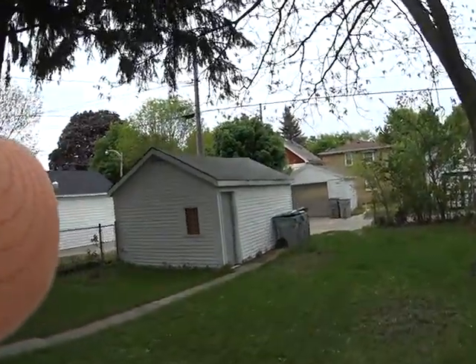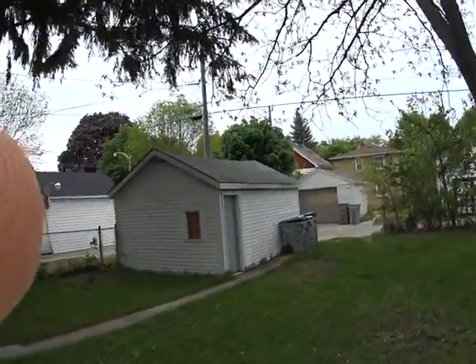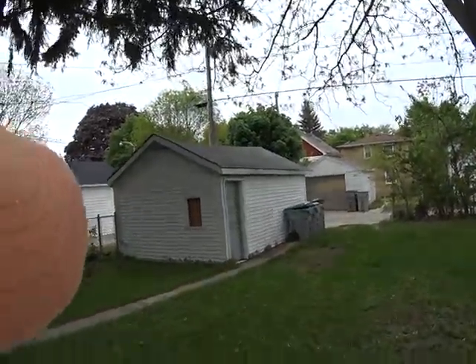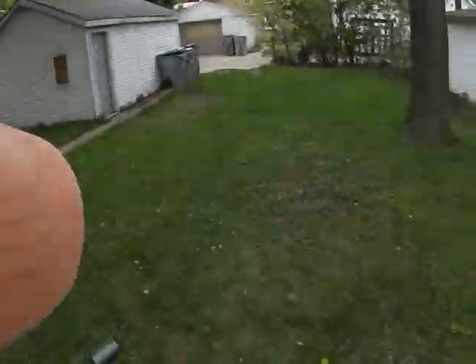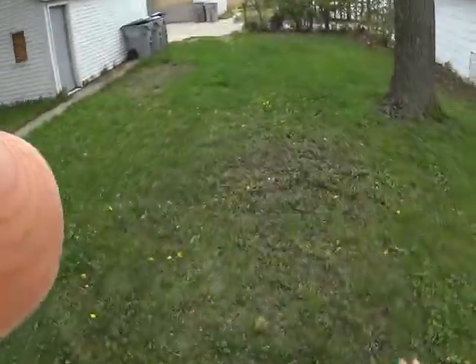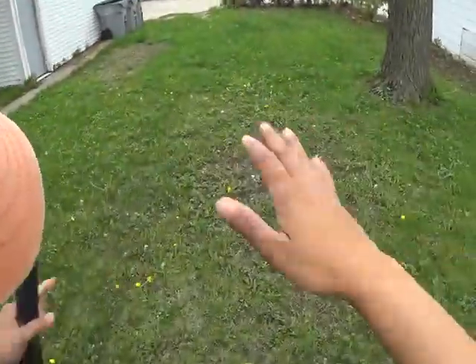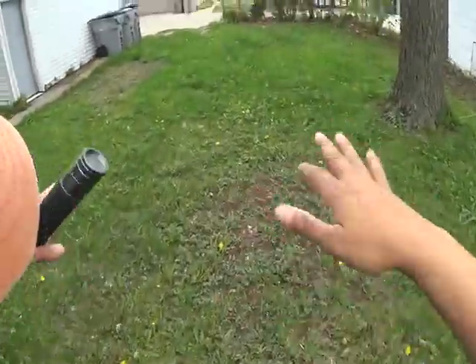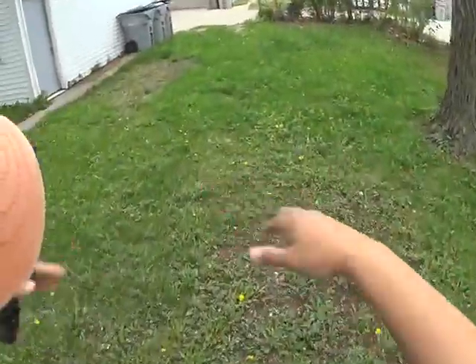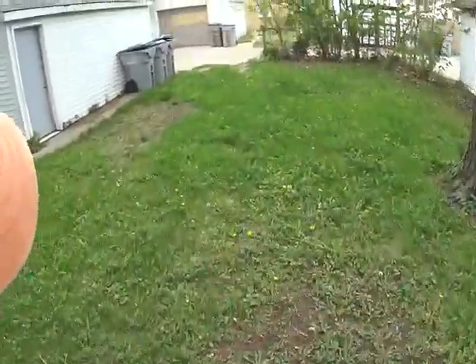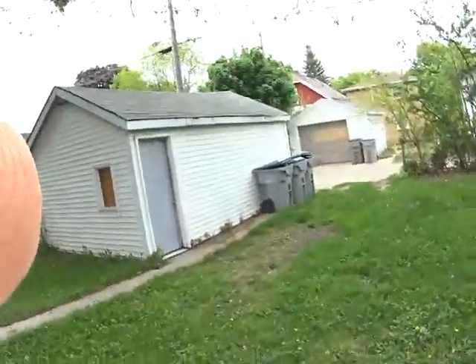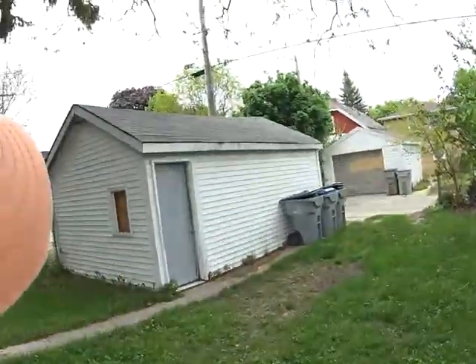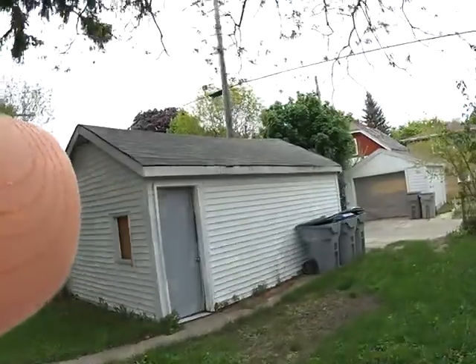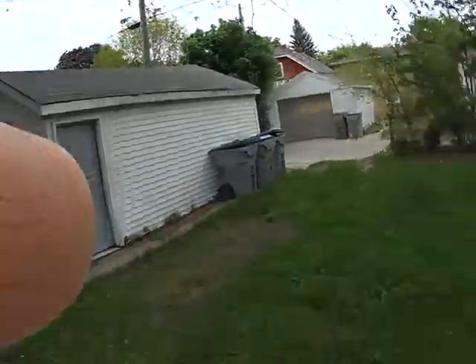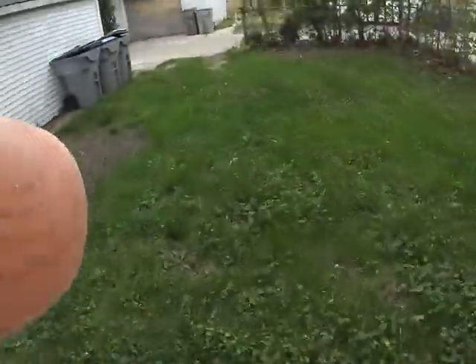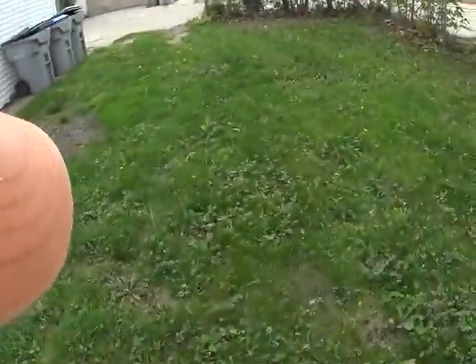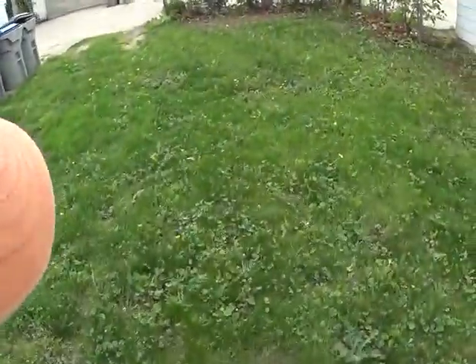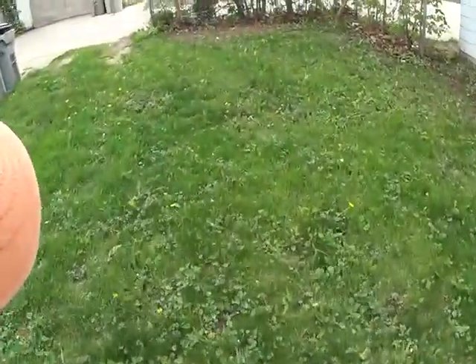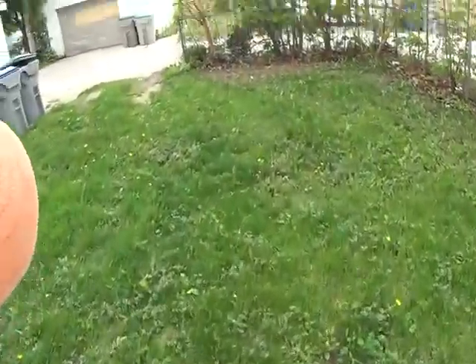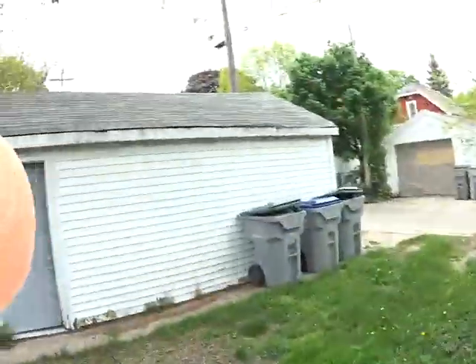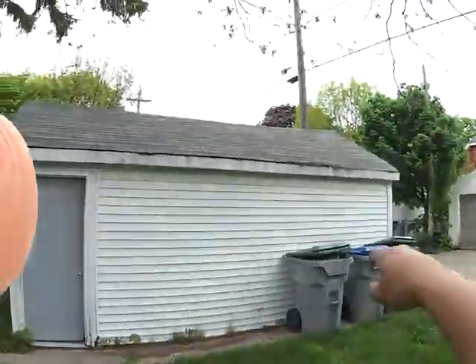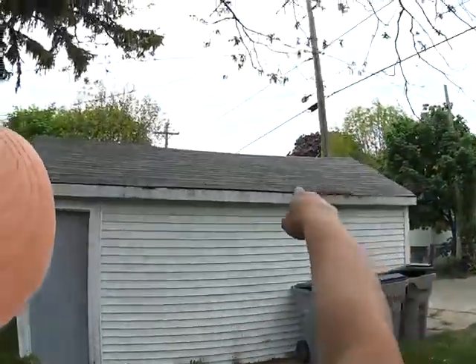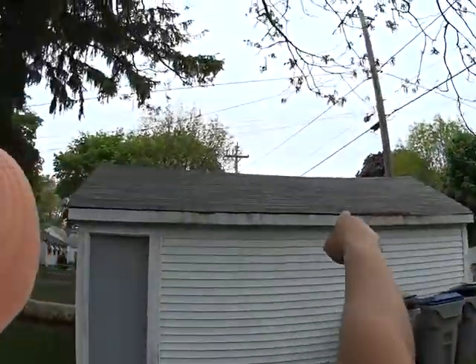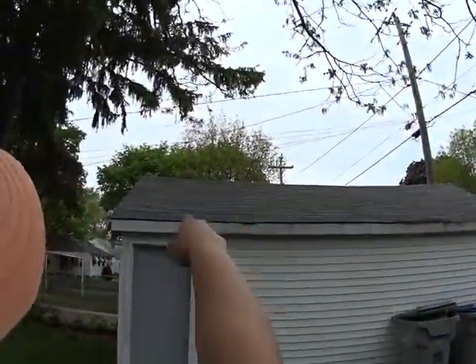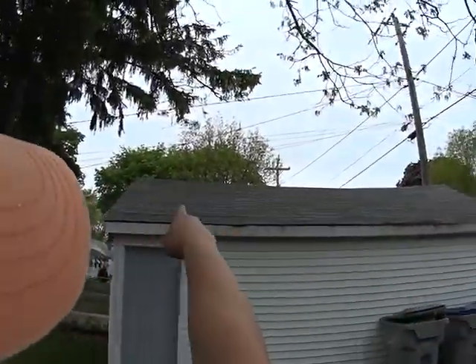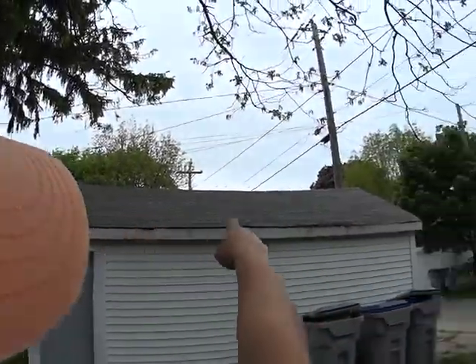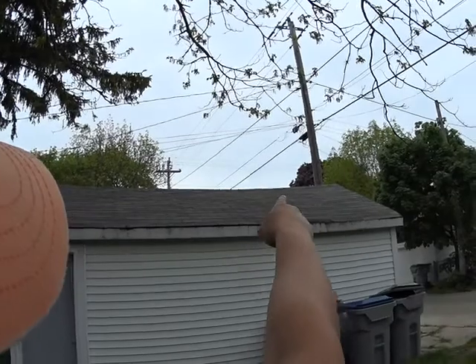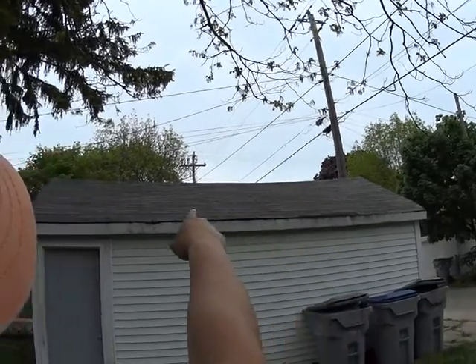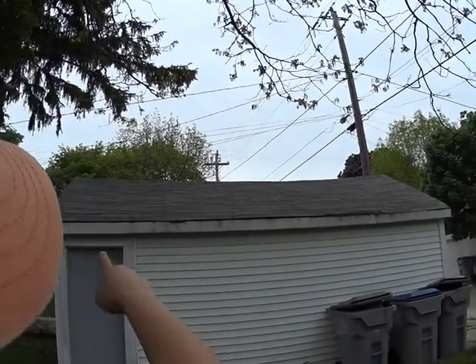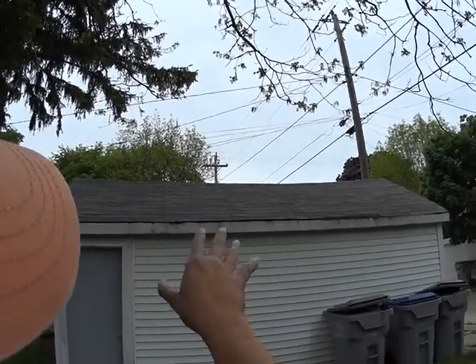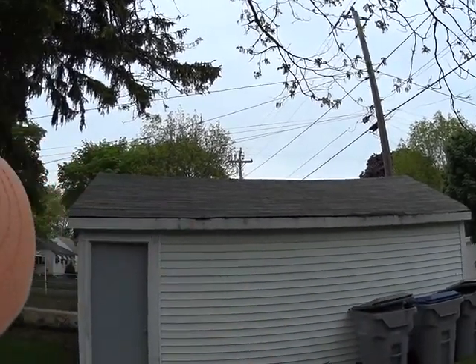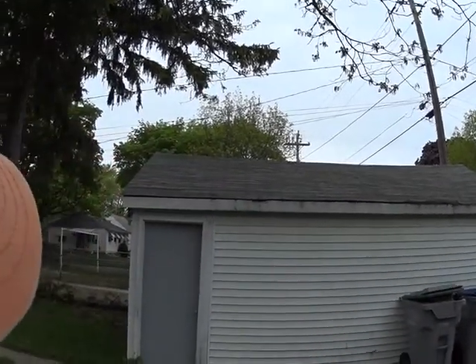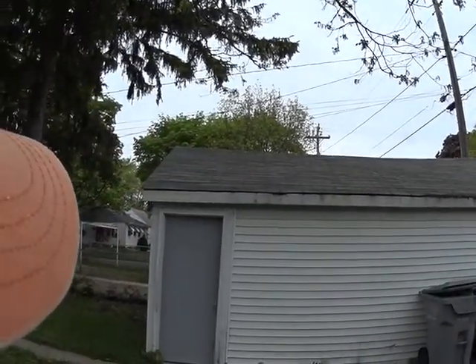Your garage is curving in — it's bowing. There's a sag in the roof as well as in the trusses. You can see that. I'm going to stand right here so you can see that sag. That's going to have to be repaired.